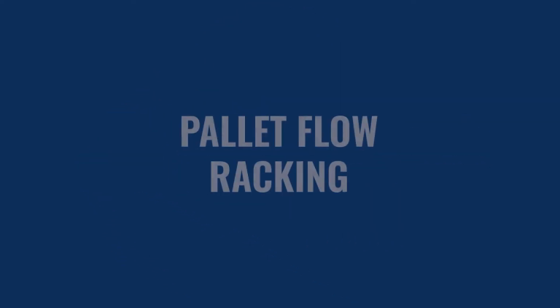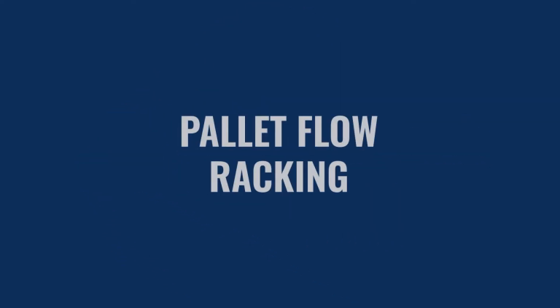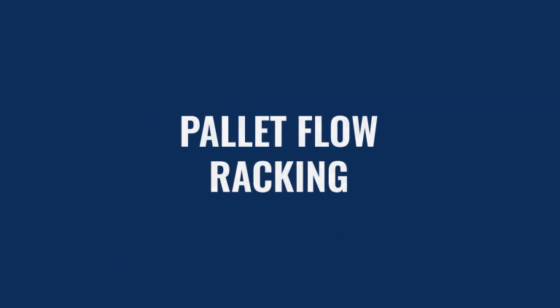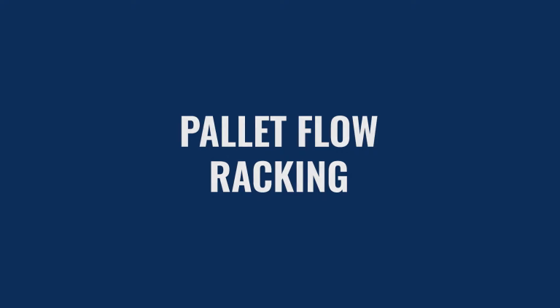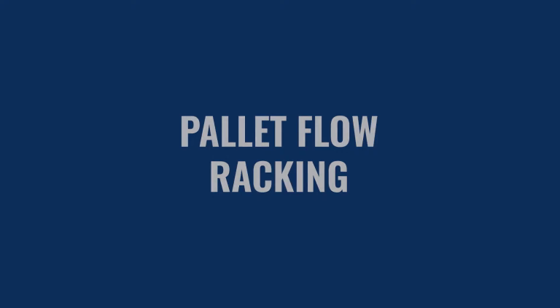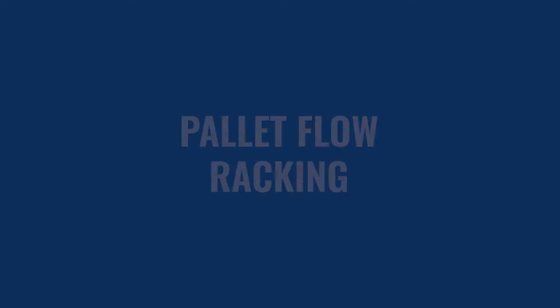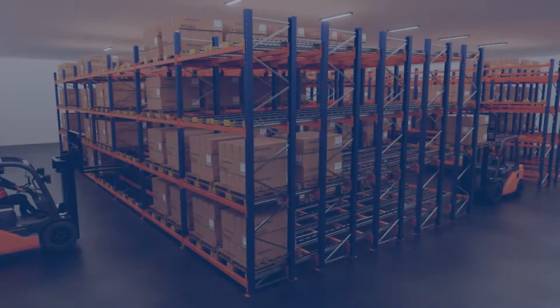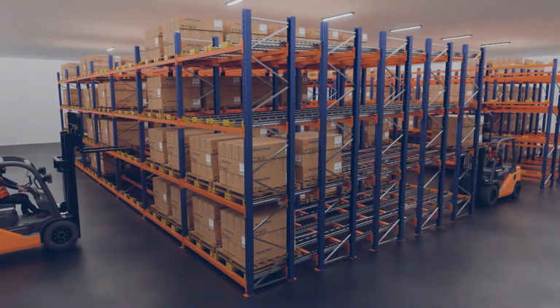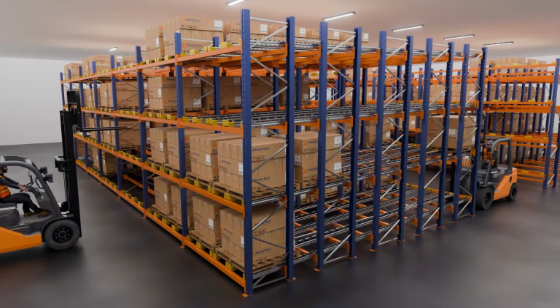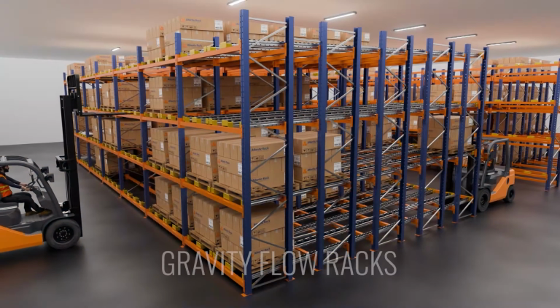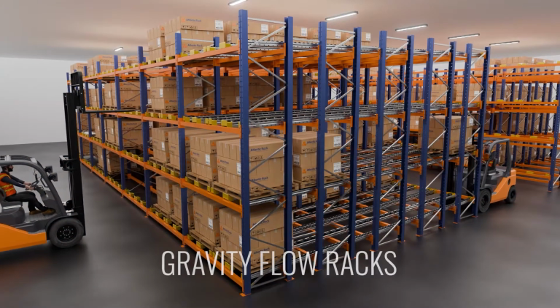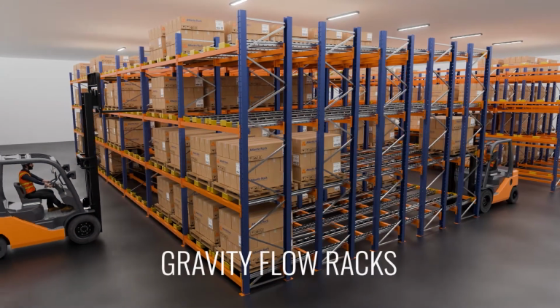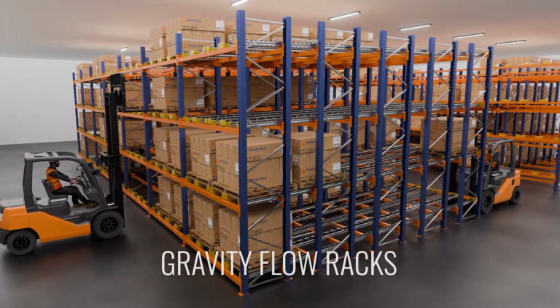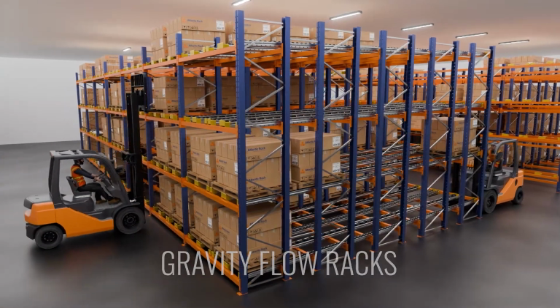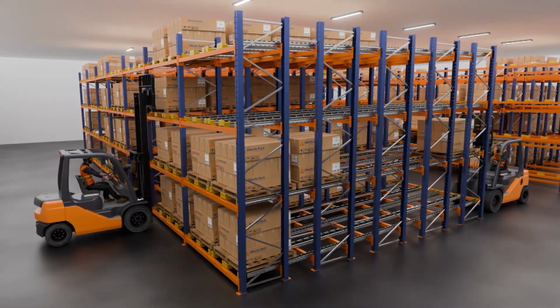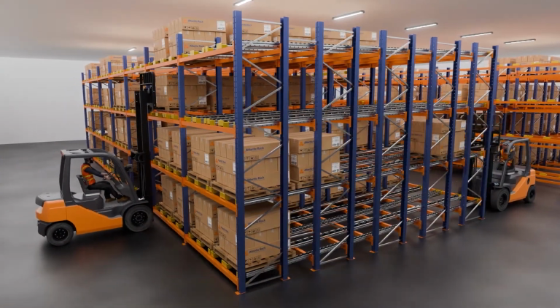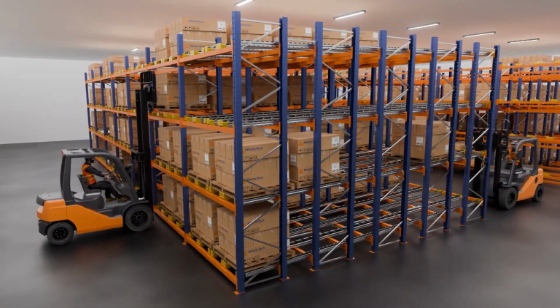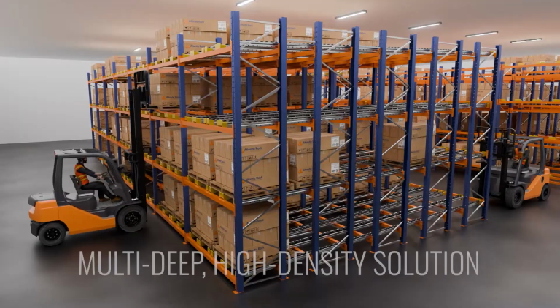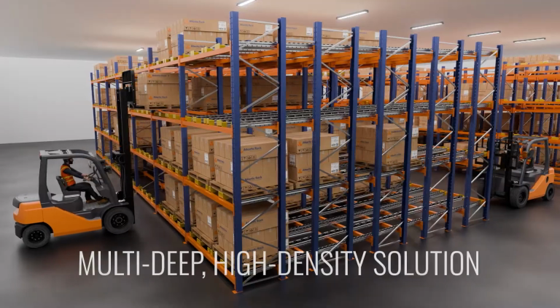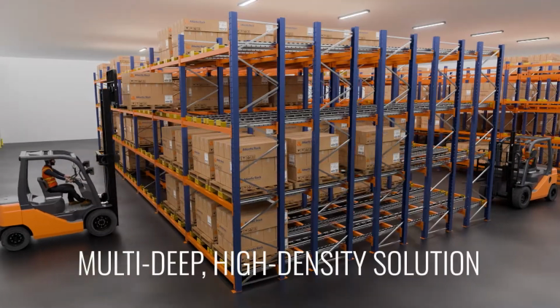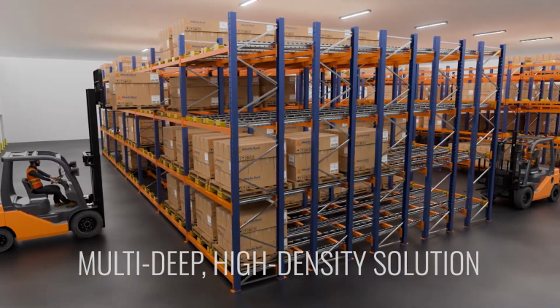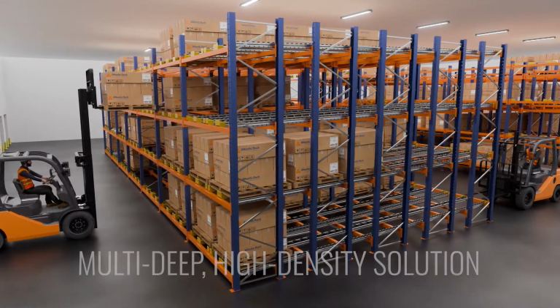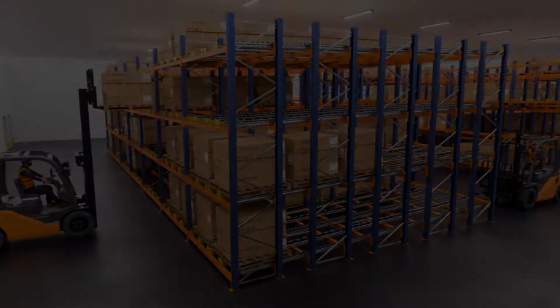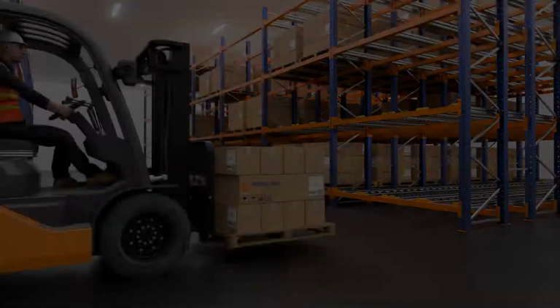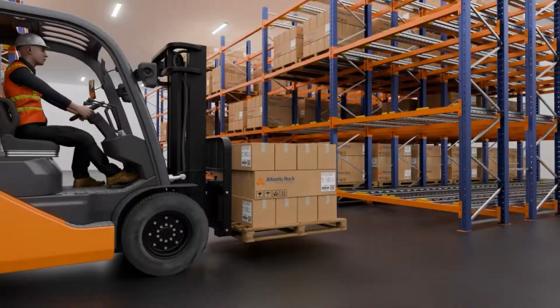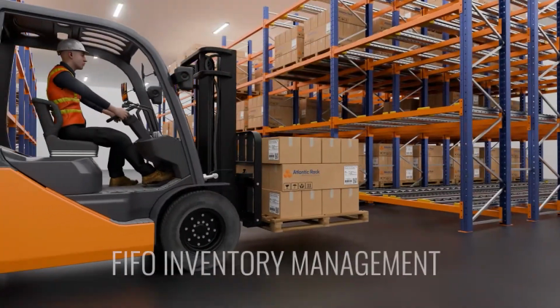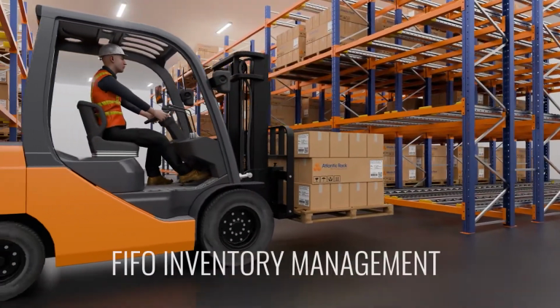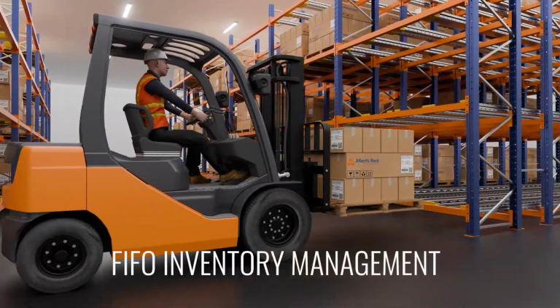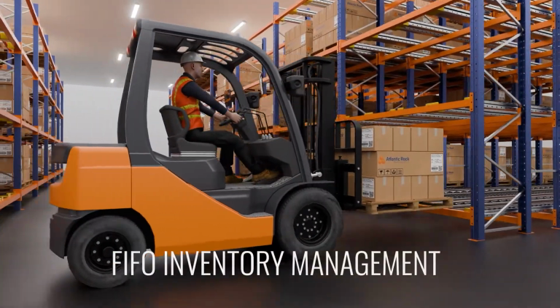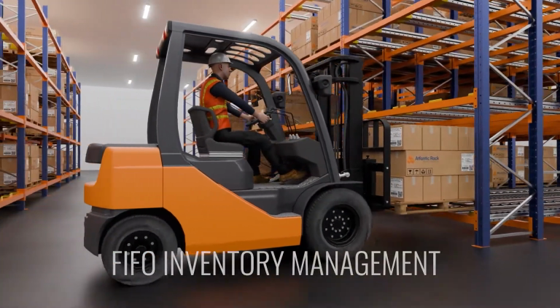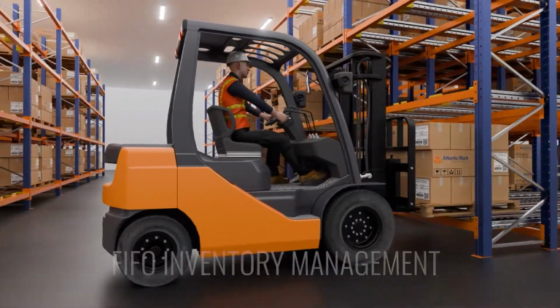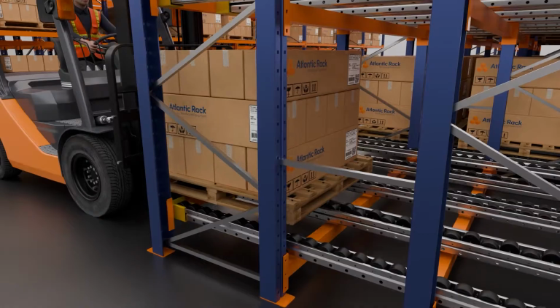Pallet flow racking, also known as gravity flow racks, are storage systems that provide a multi-deep, high-density solution with first-in-first-out (FIFO) inventory management.